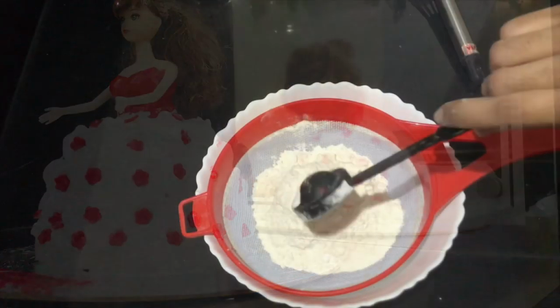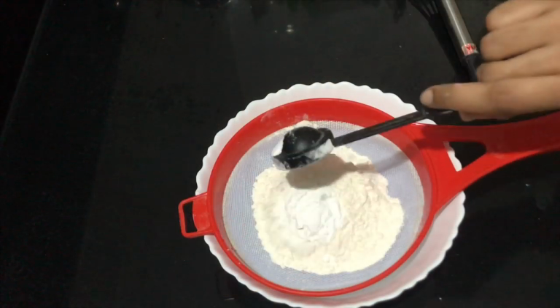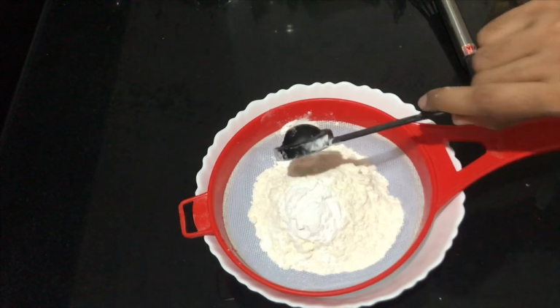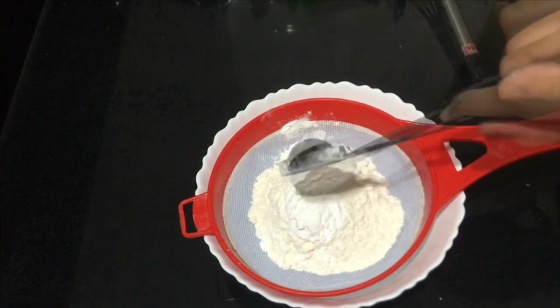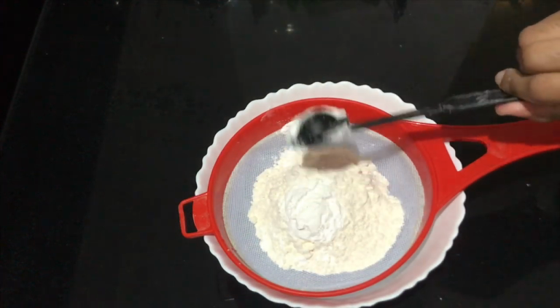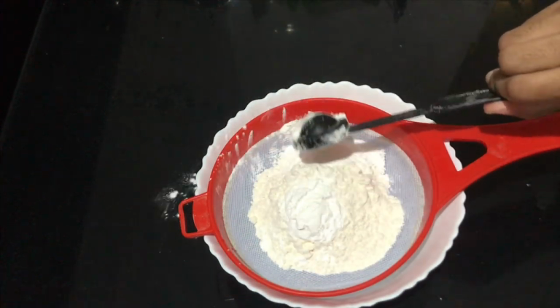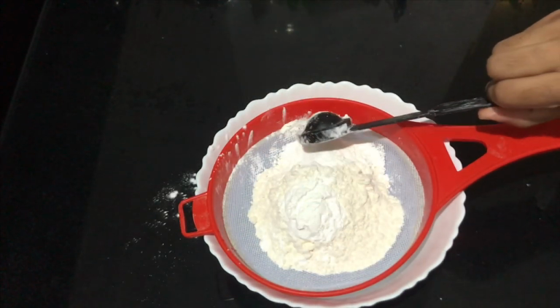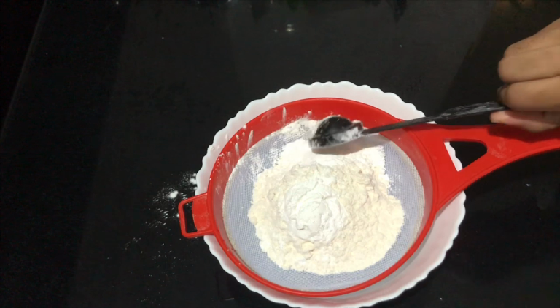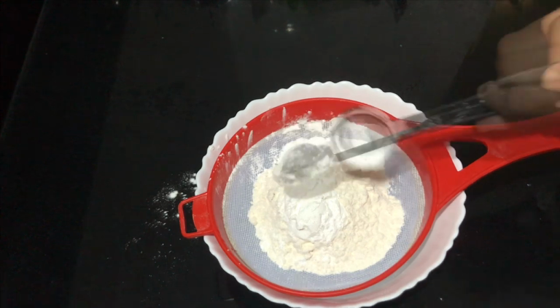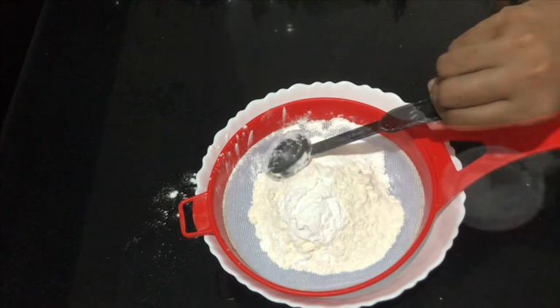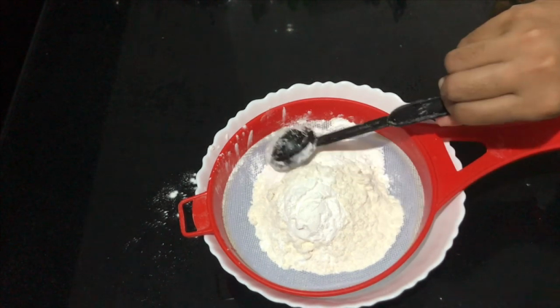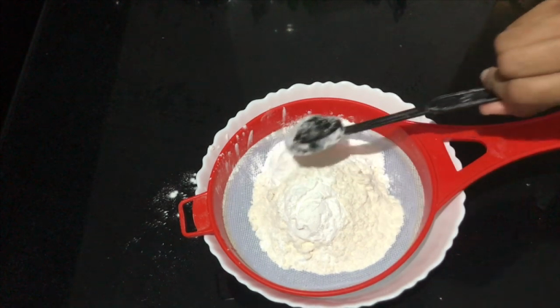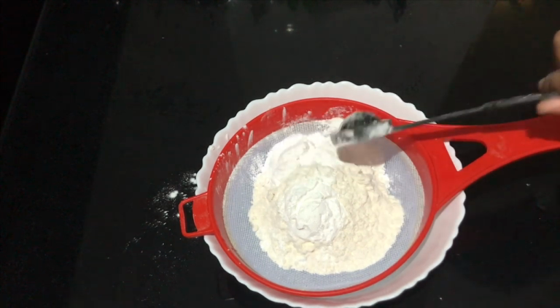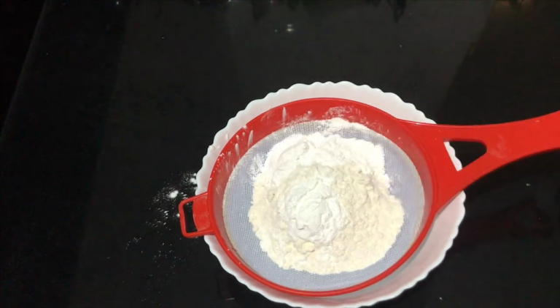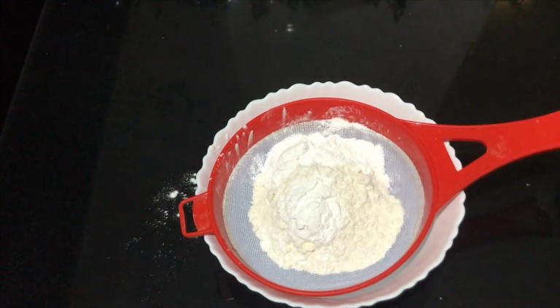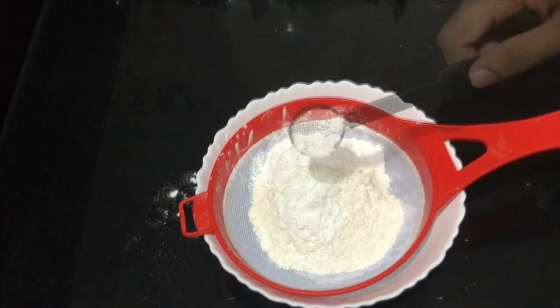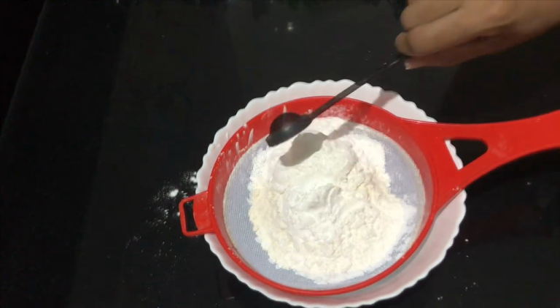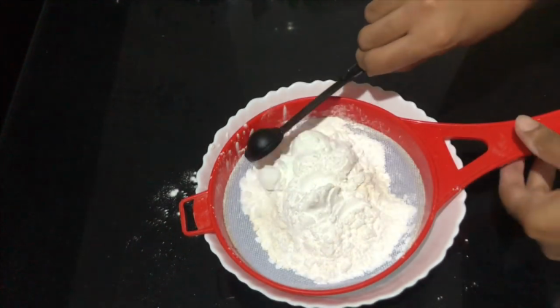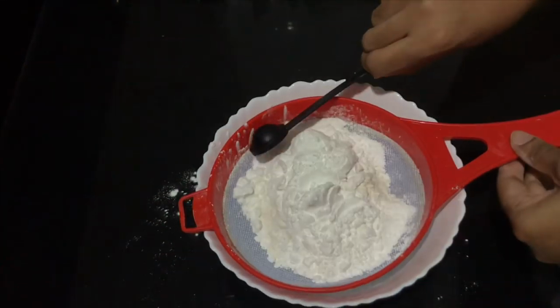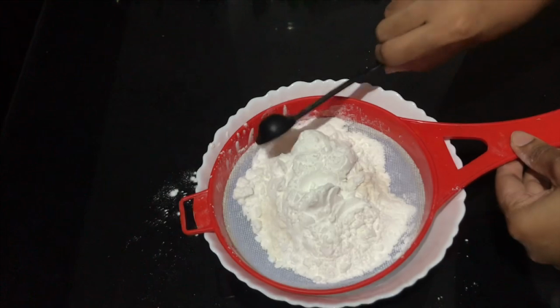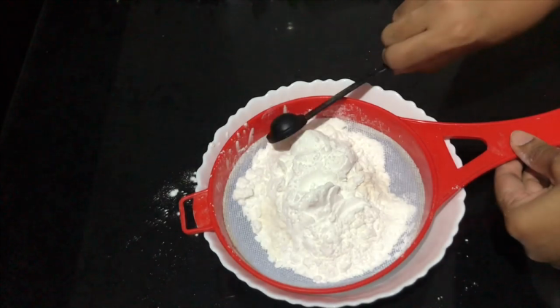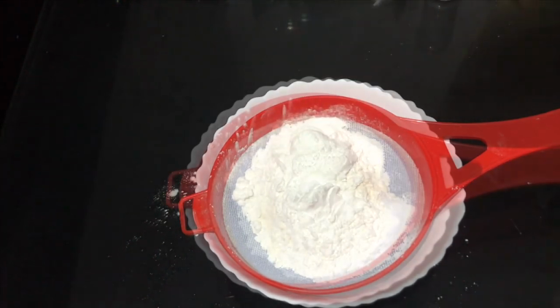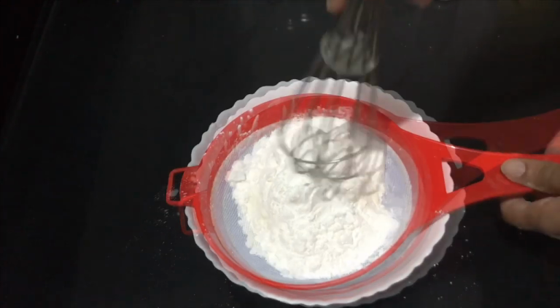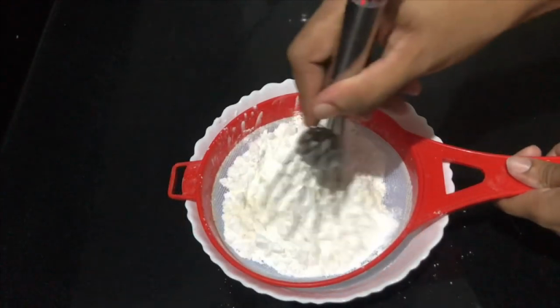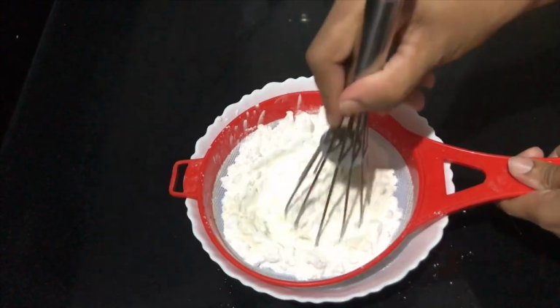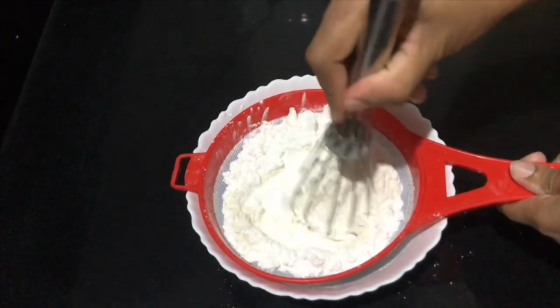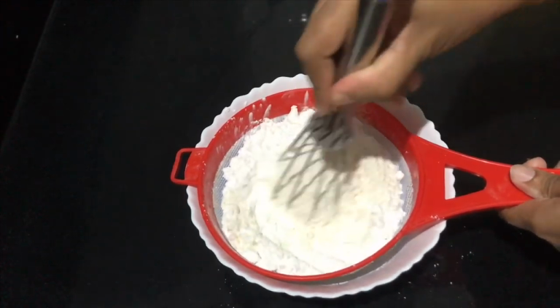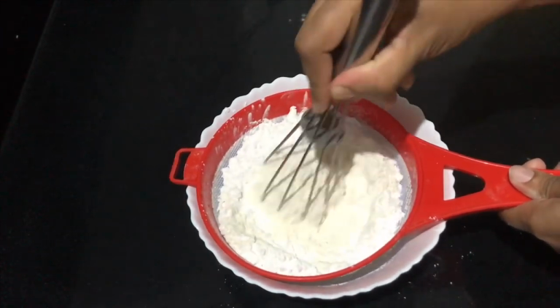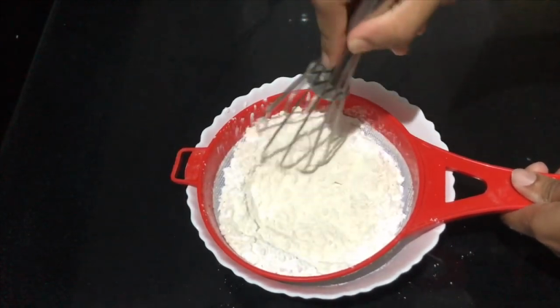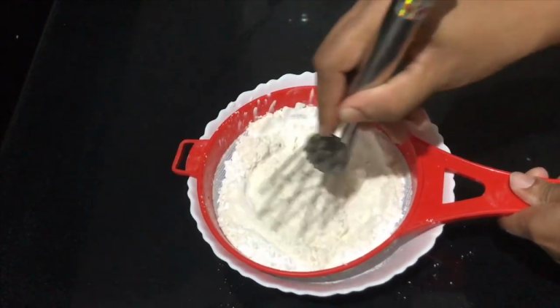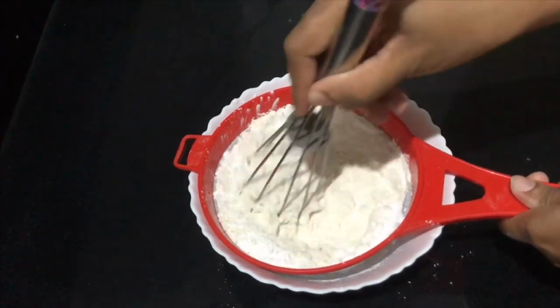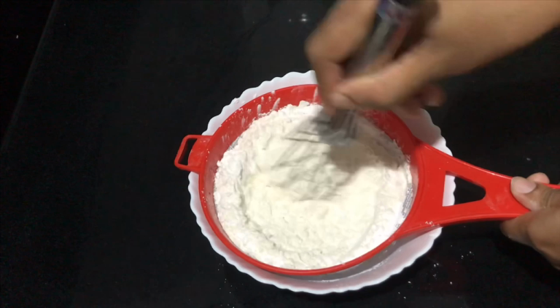We will follow the recipe. For dry ingredients: 1 cup of maida, 1 tablespoon of corn flour, 1 teaspoon of baking powder.